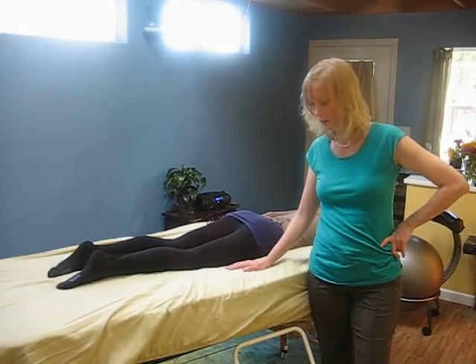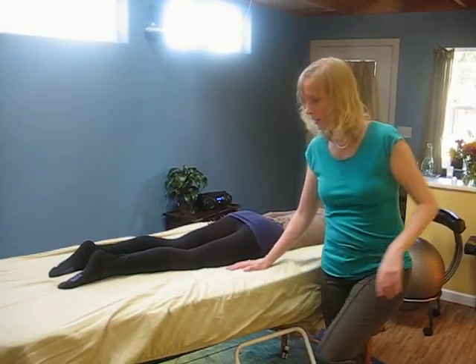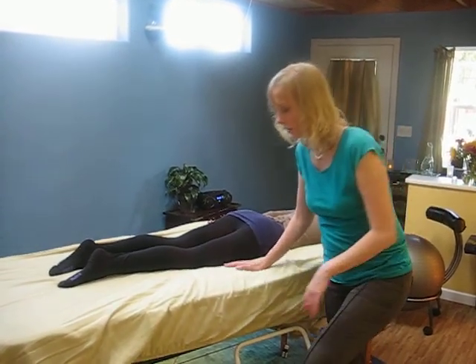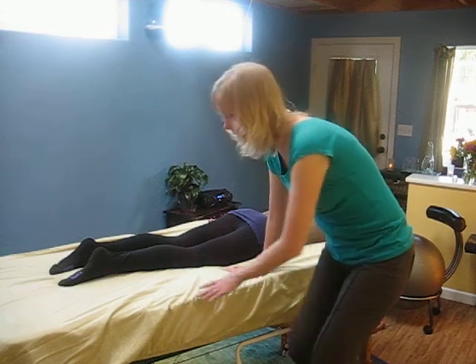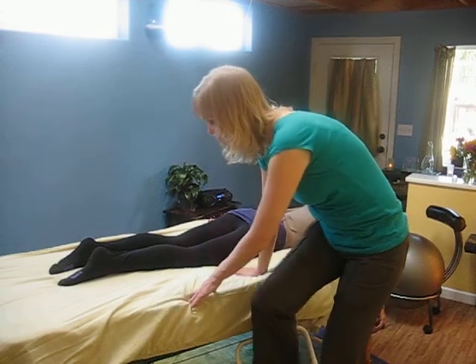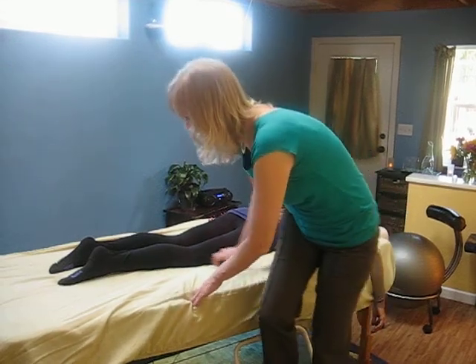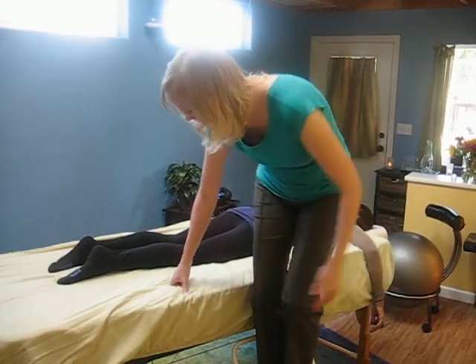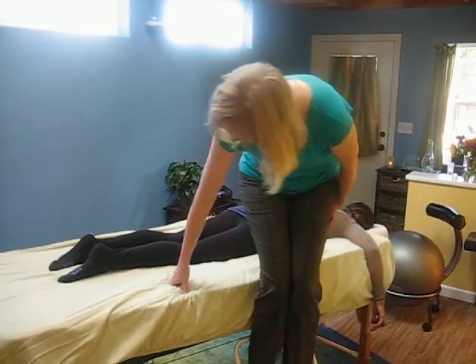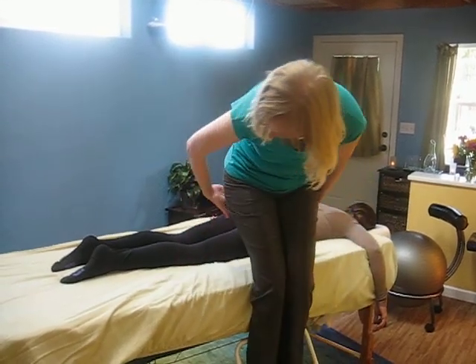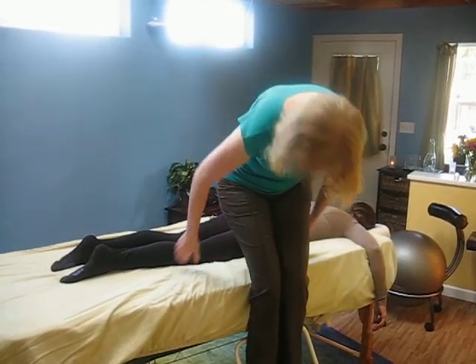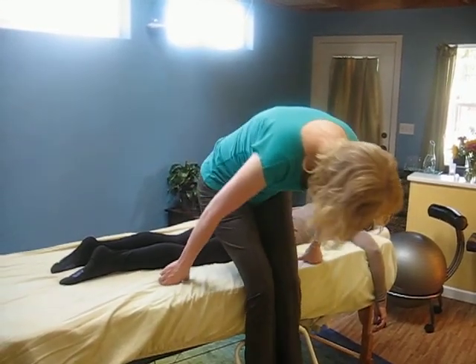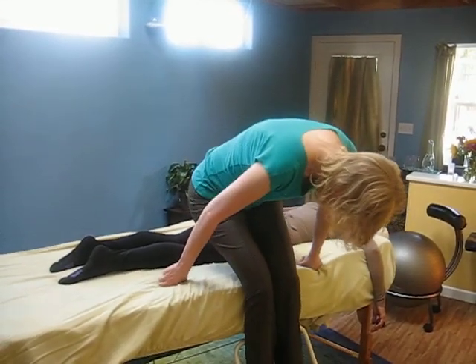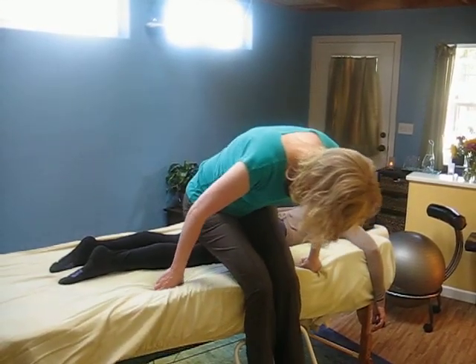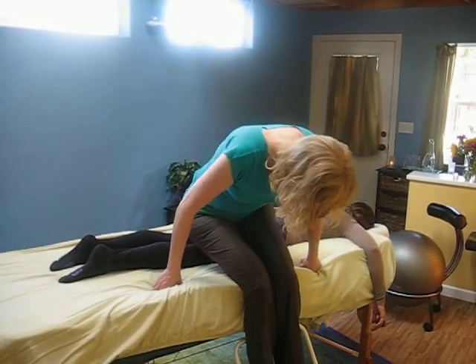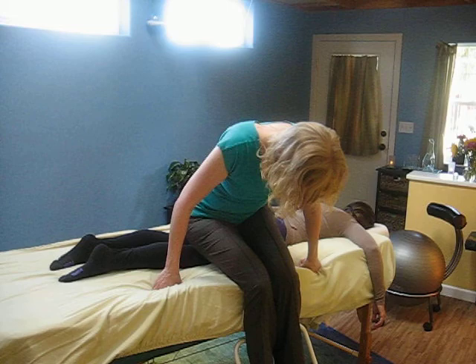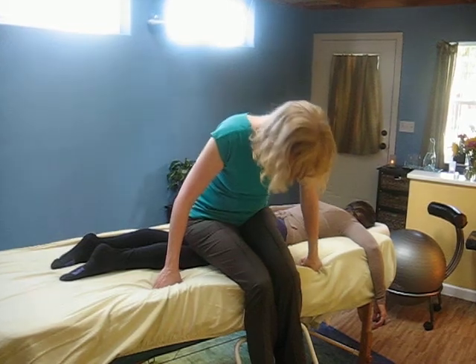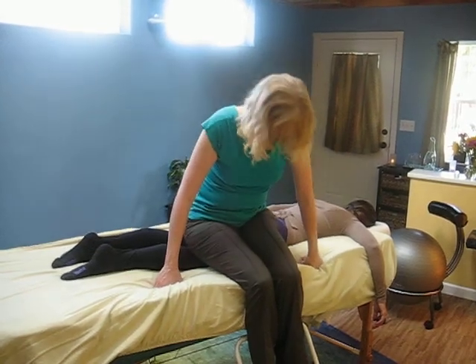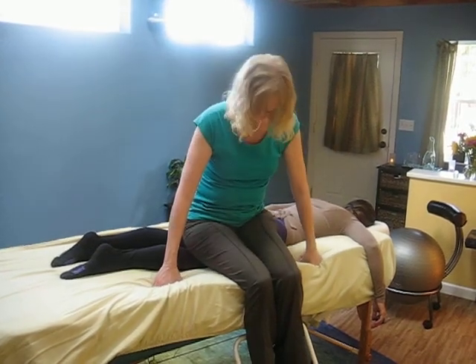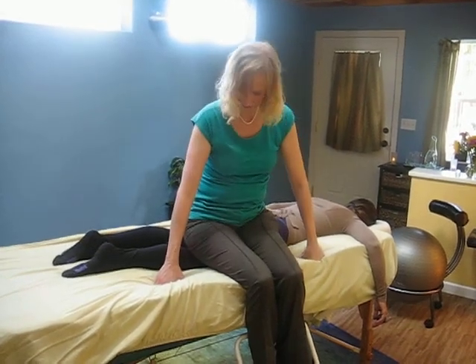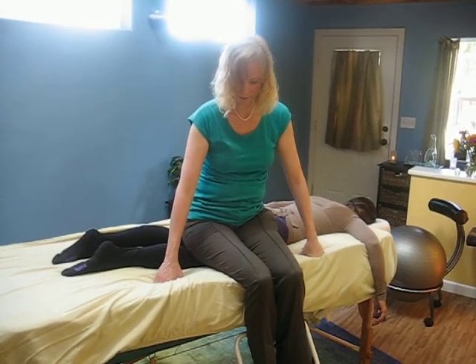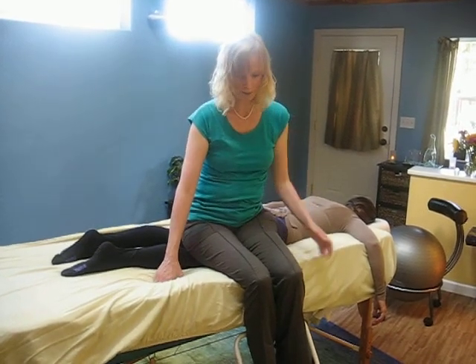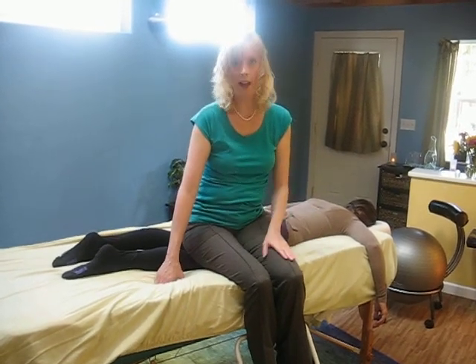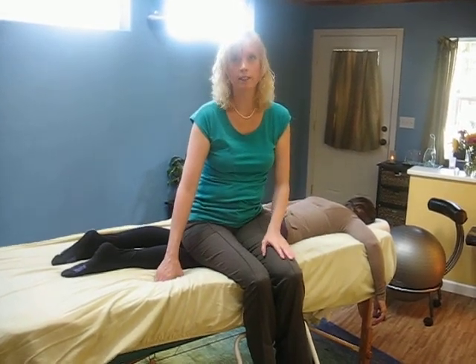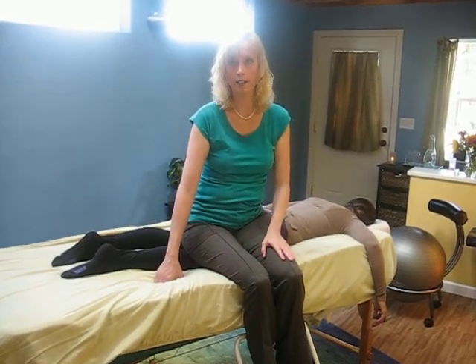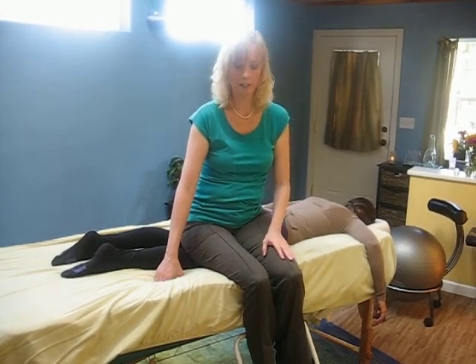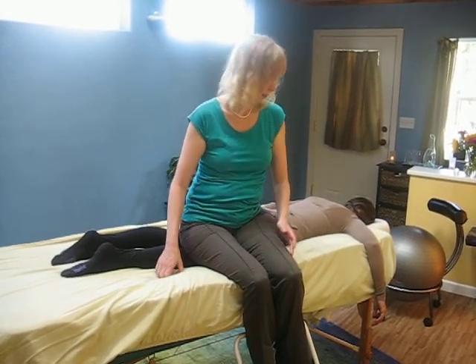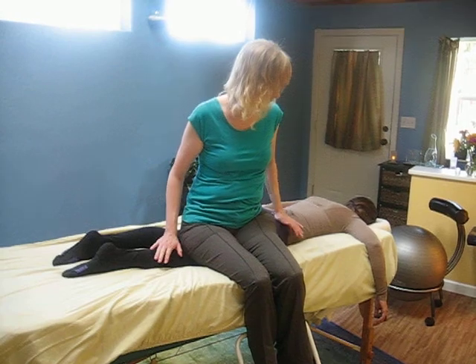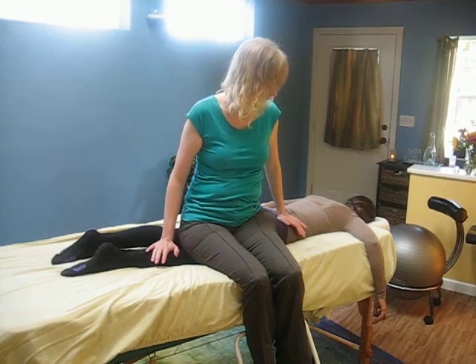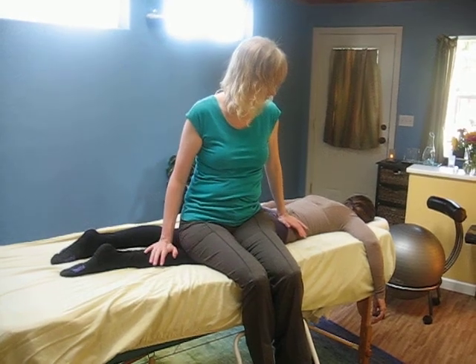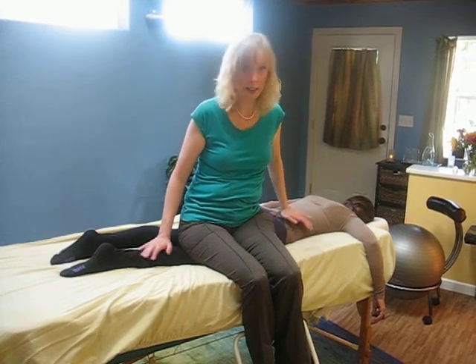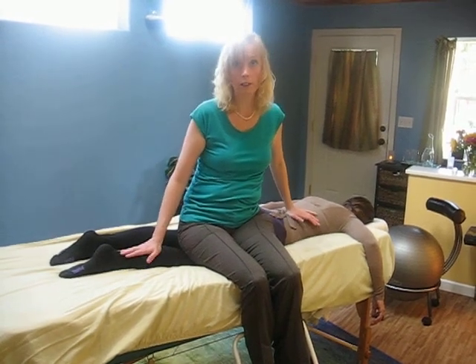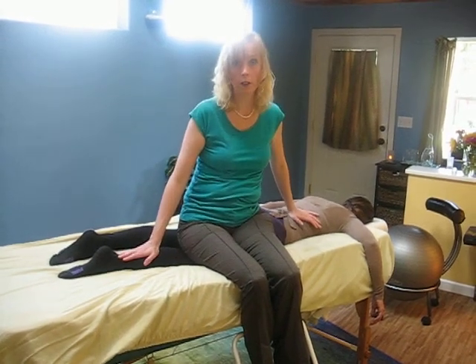One option is you could just come up and bring your sitting bones right in the middle, and rest. If you wanted to press on the lower back and calf, you could.